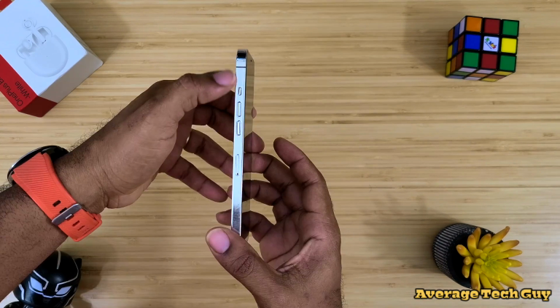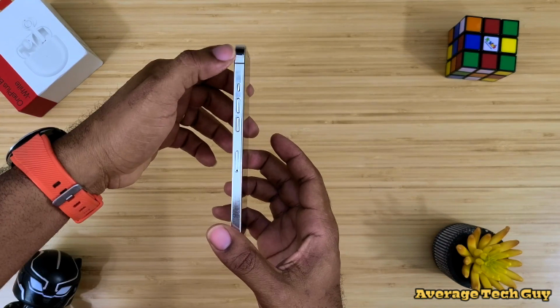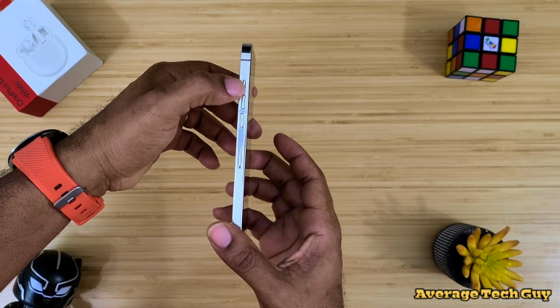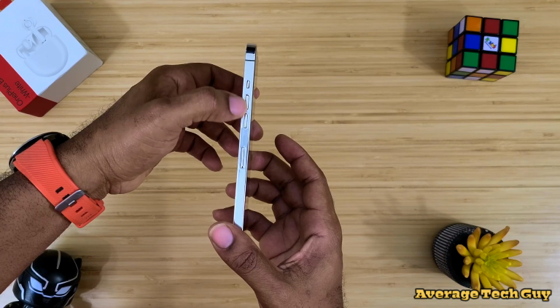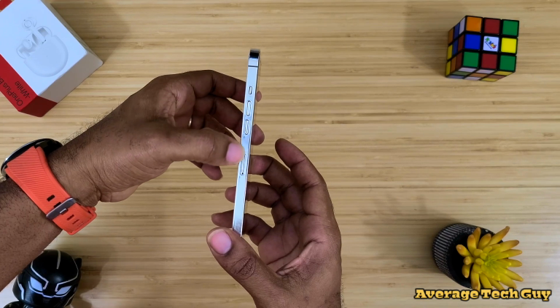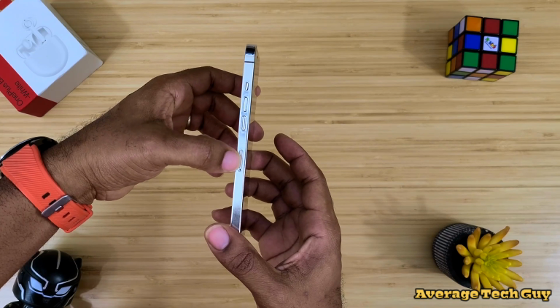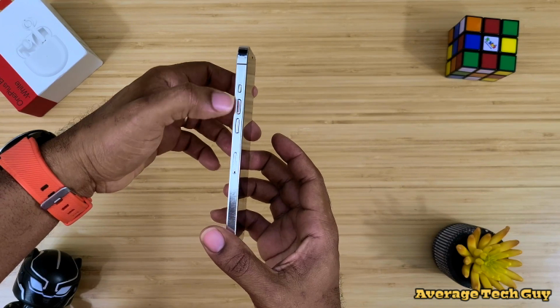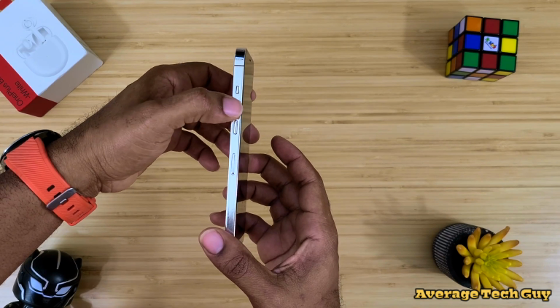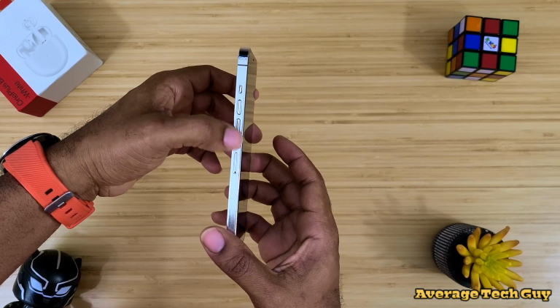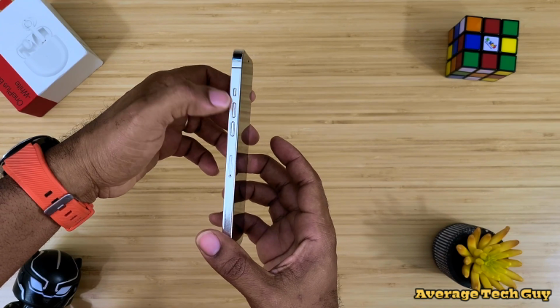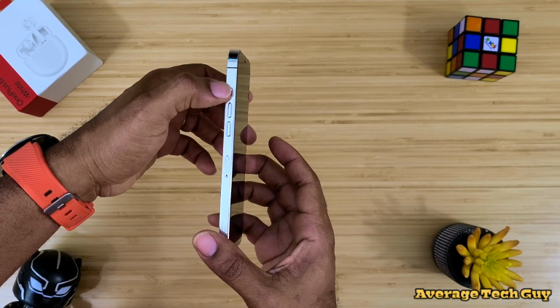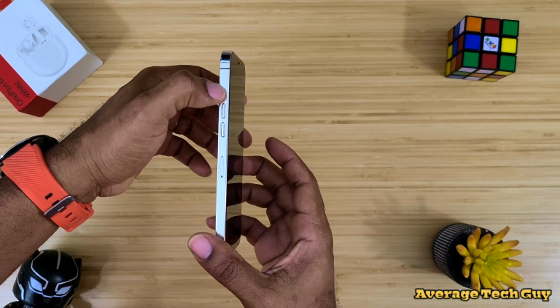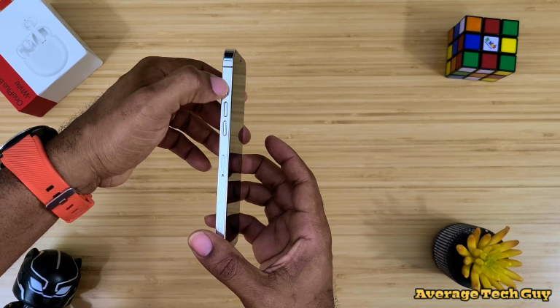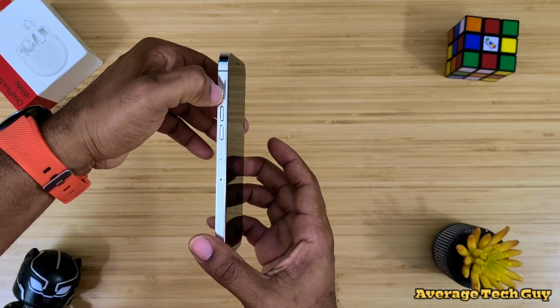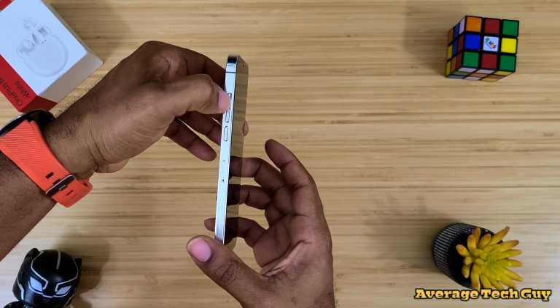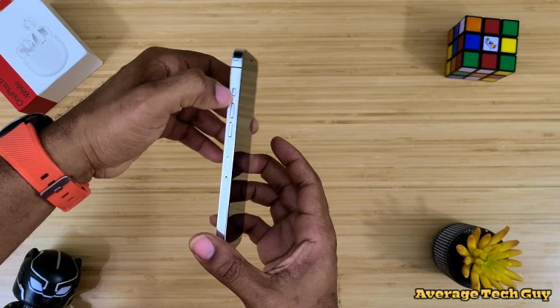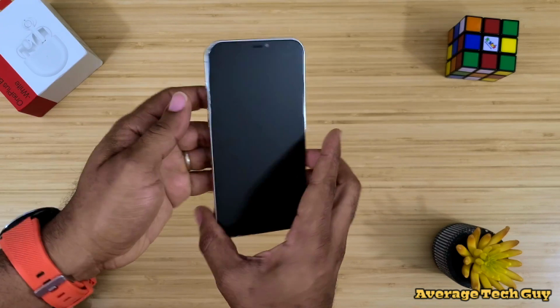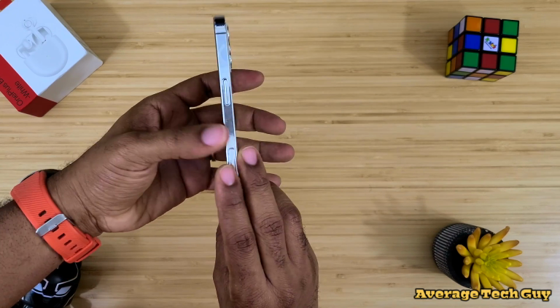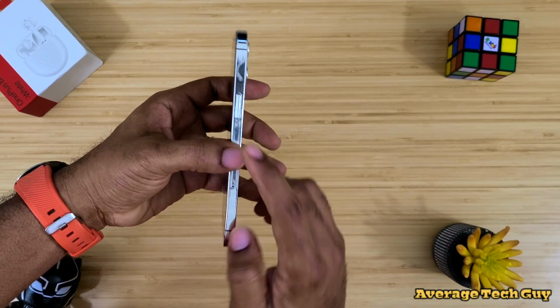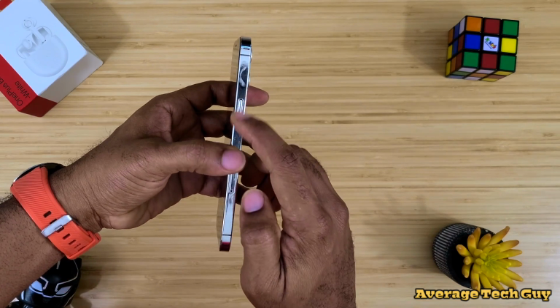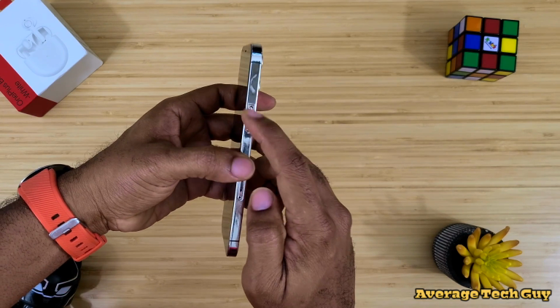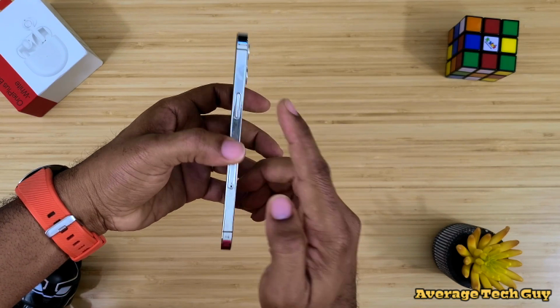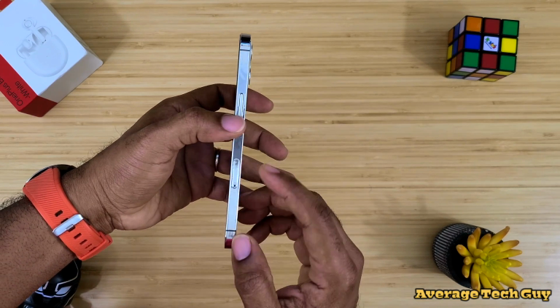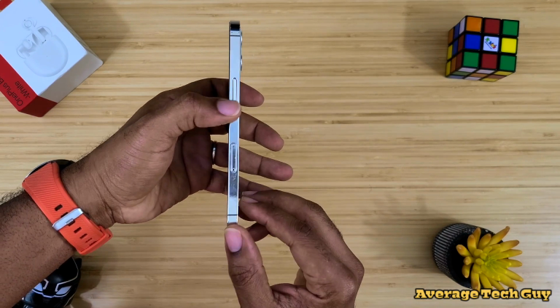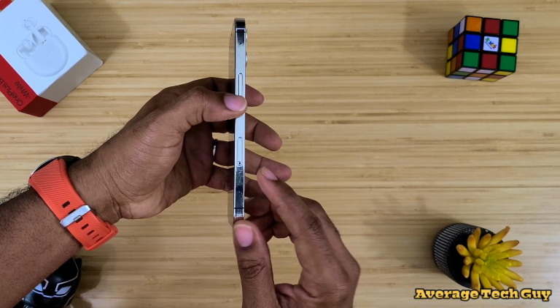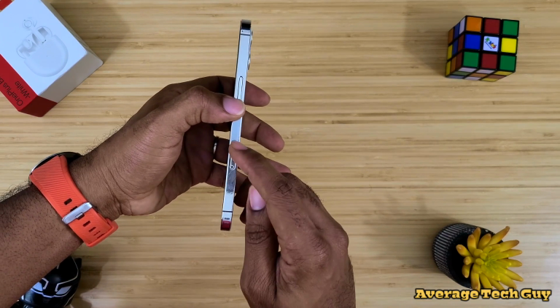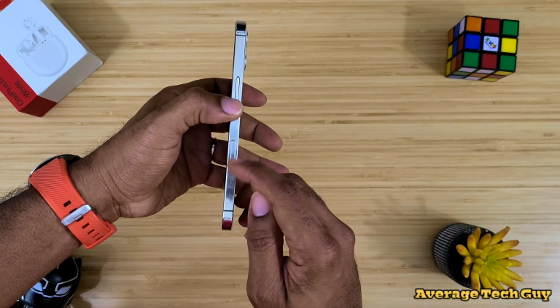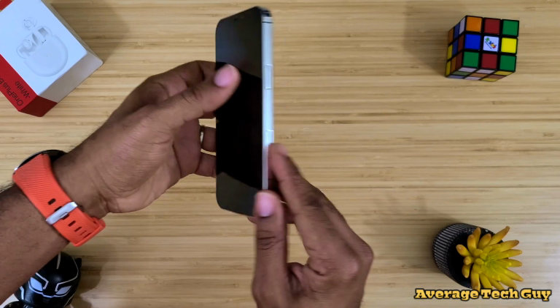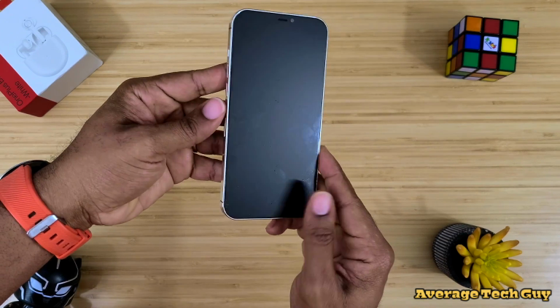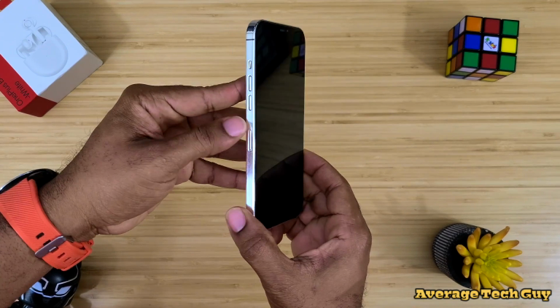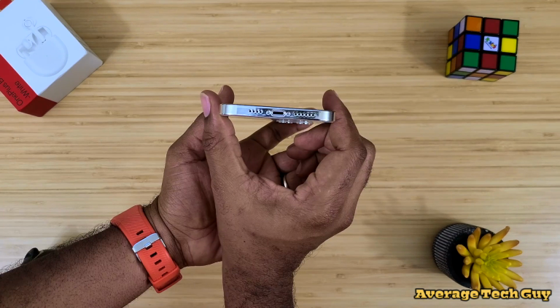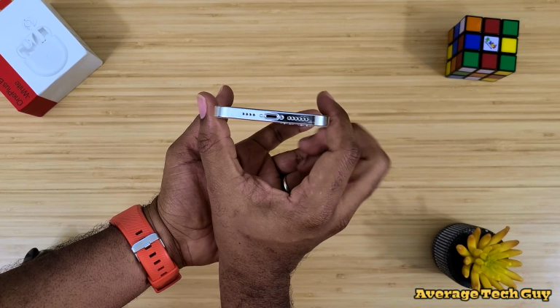As you can see we have our button layouts over here on this side. We have volume up and down. It seems that we have our mute trigger right there and our power button on and off right there. SIM ejector tray right there on the bottom.